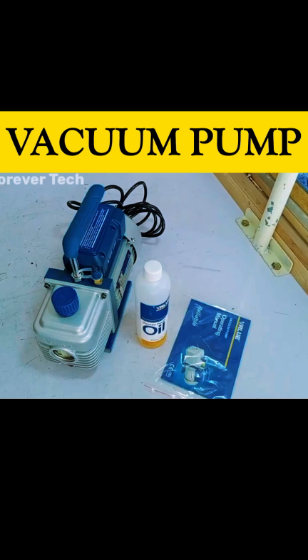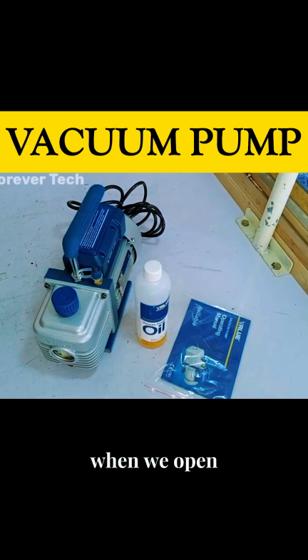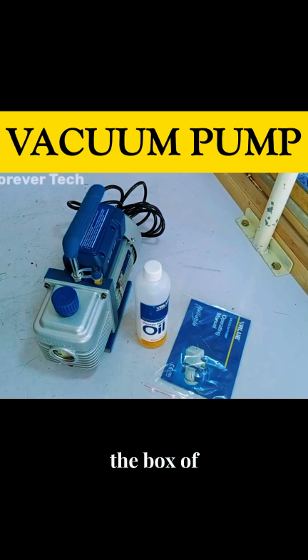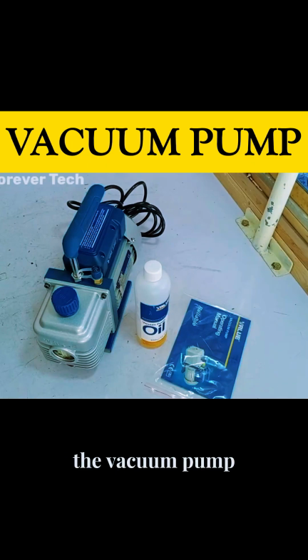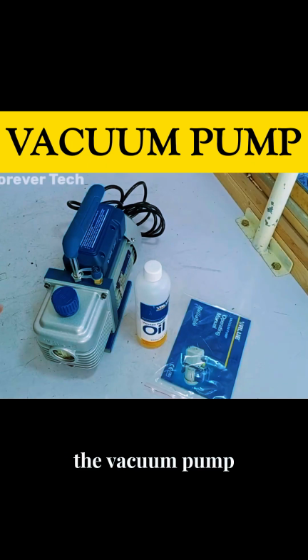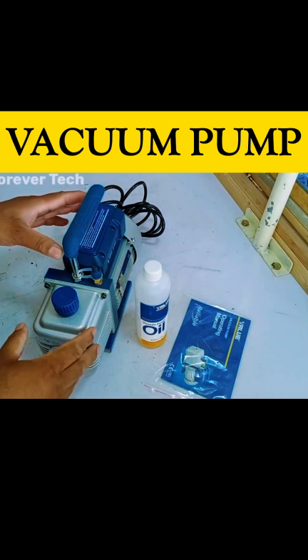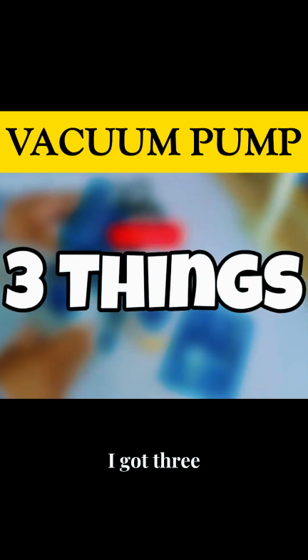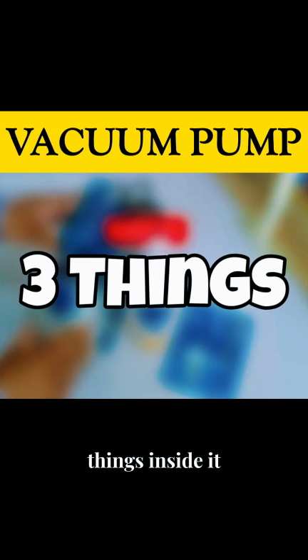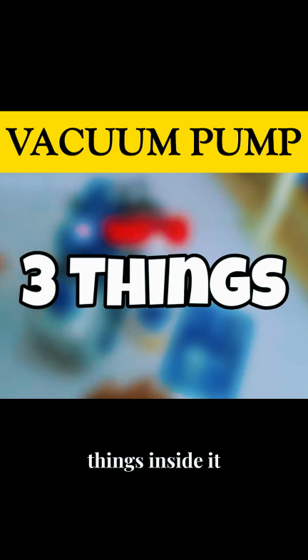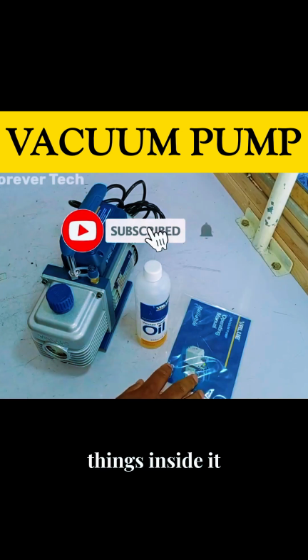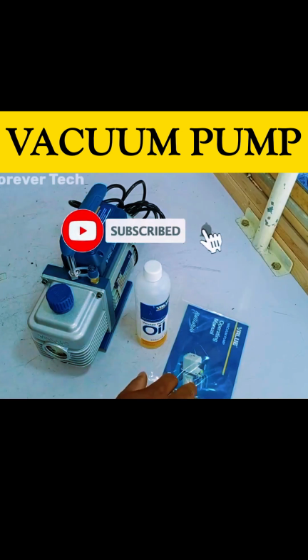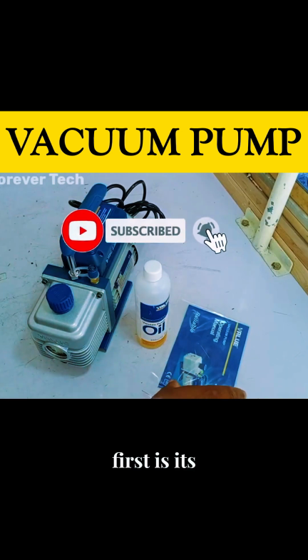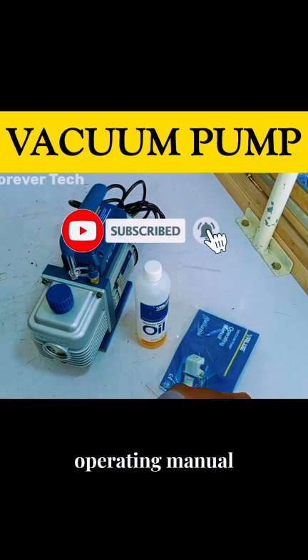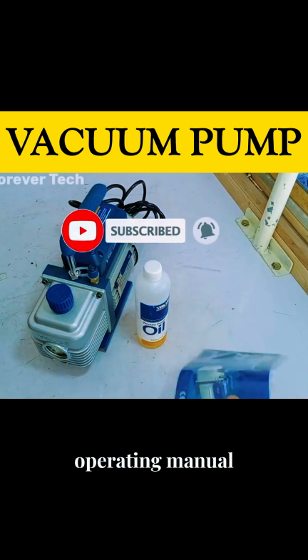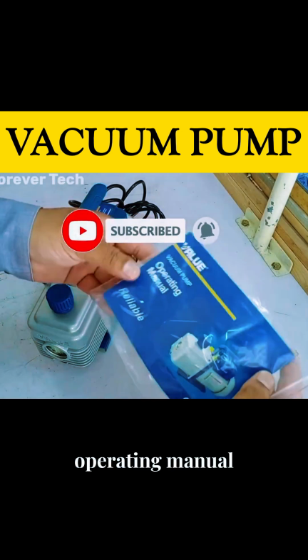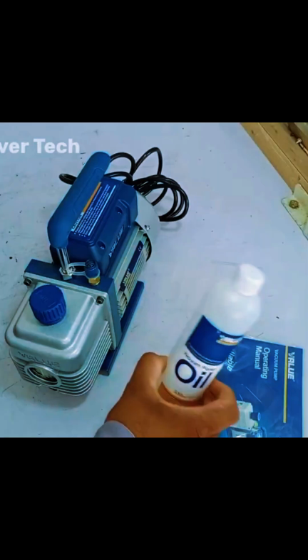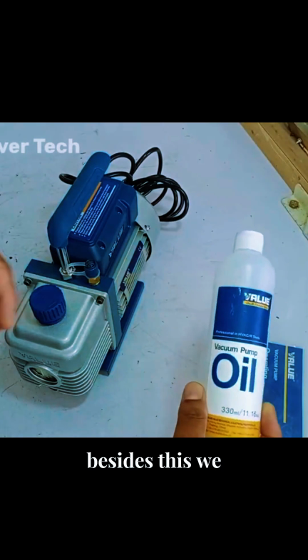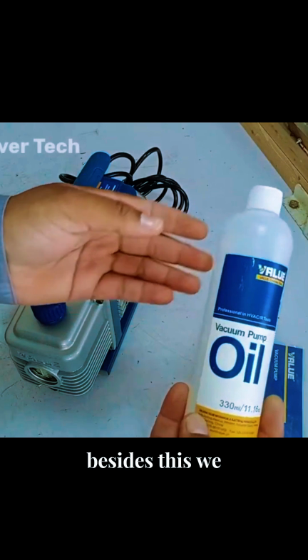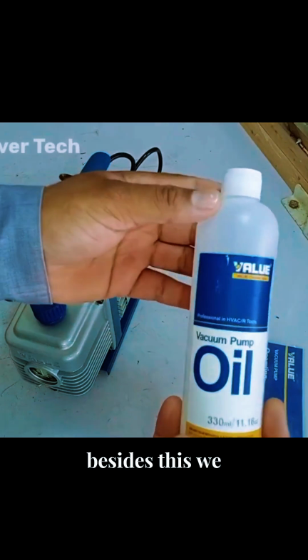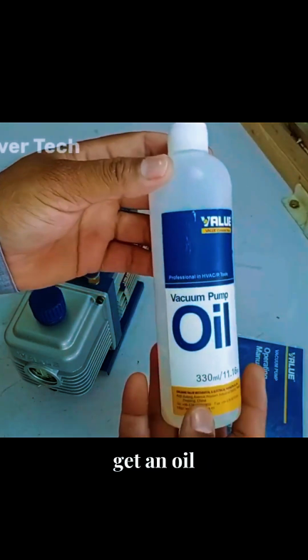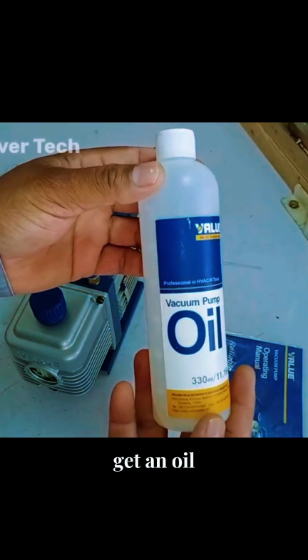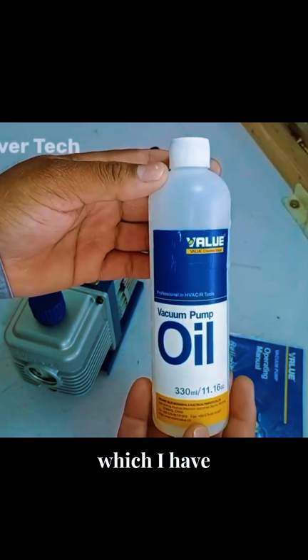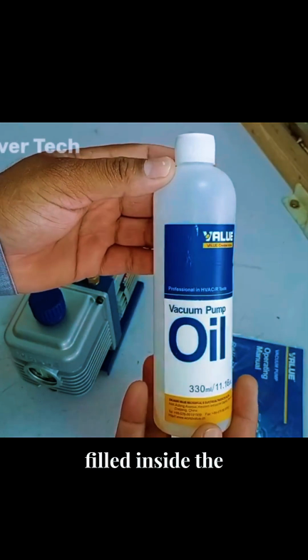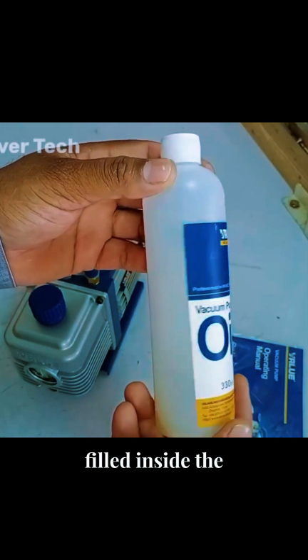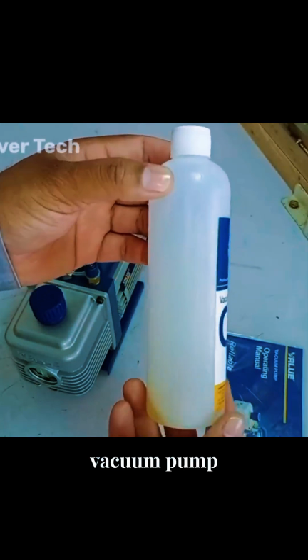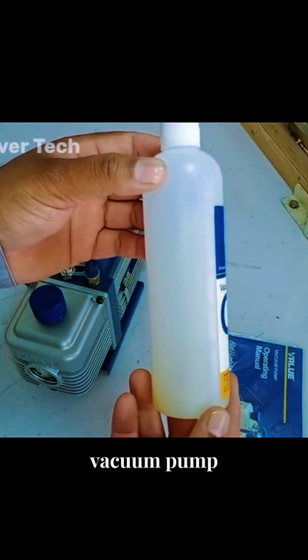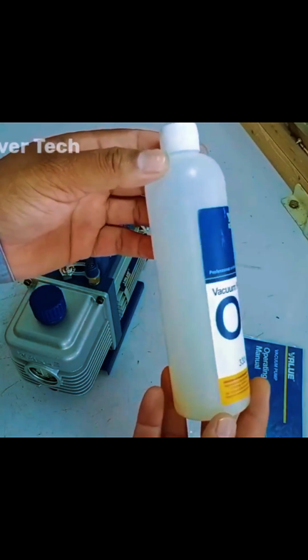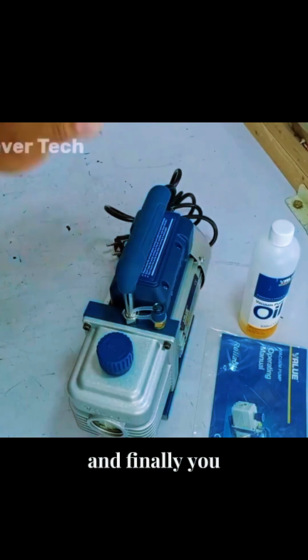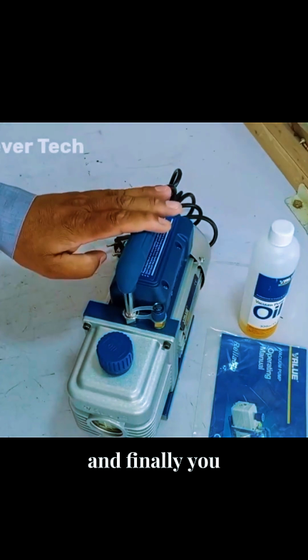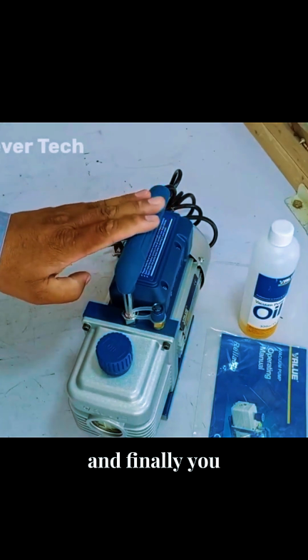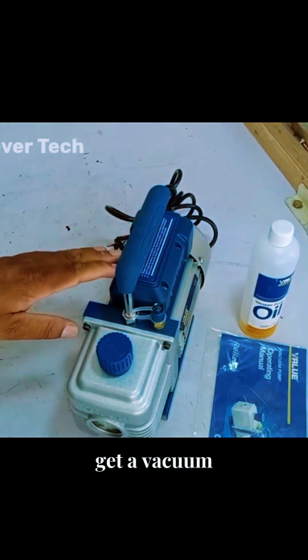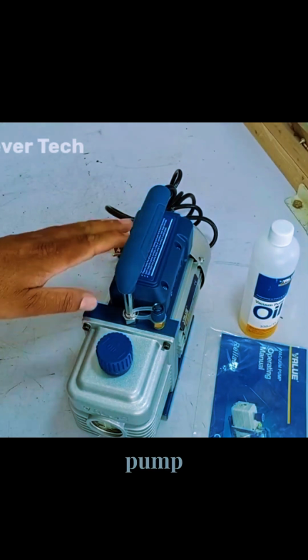When we open the box of the vacuum pump, I got three things inside it. First is its operating manual. Besides this, we get an oil bottle which I have filled inside the vacuum pump. And finally, you get the vacuum pump itself.